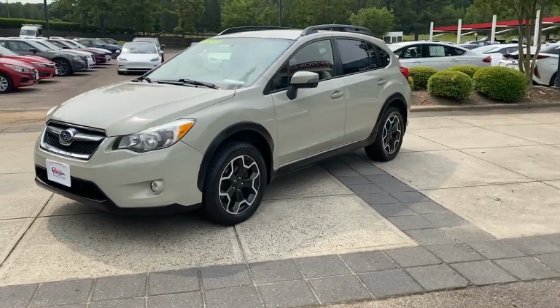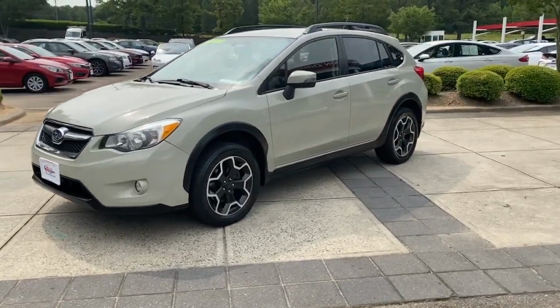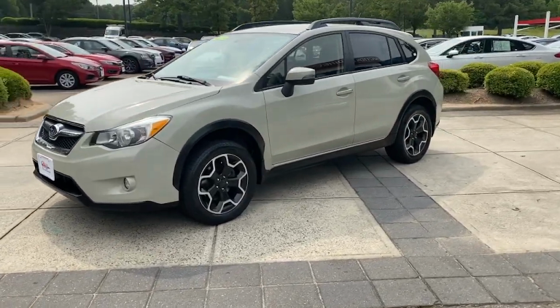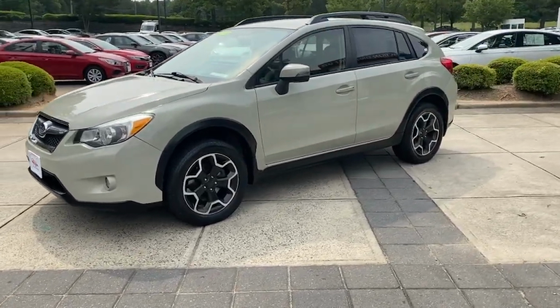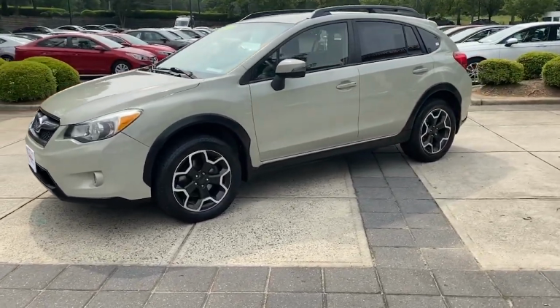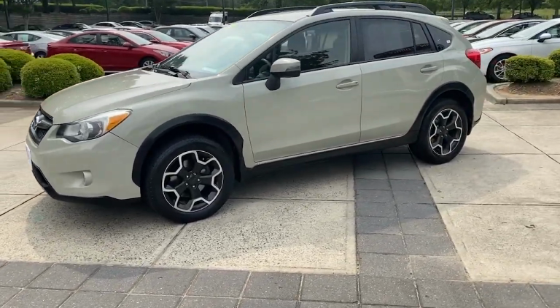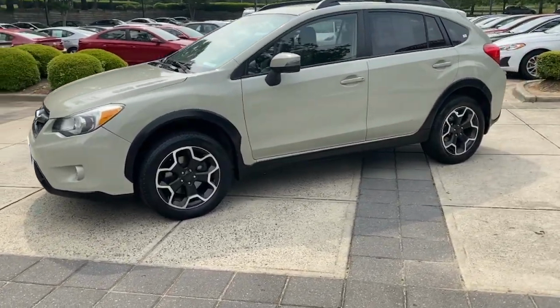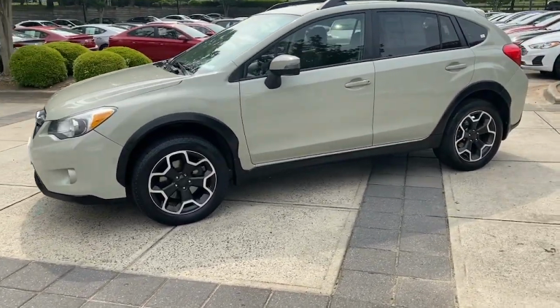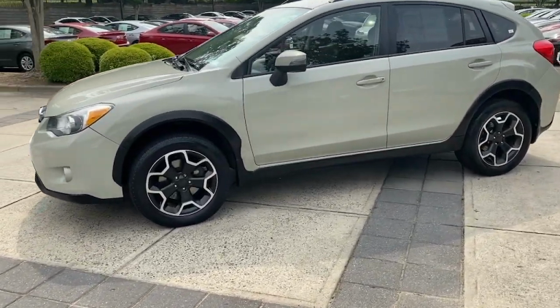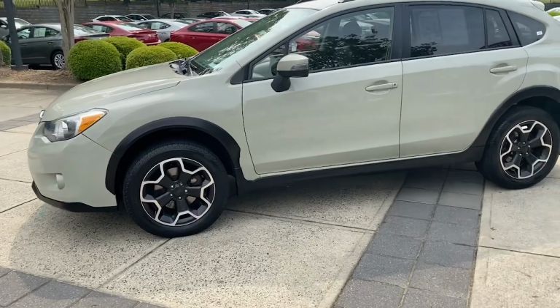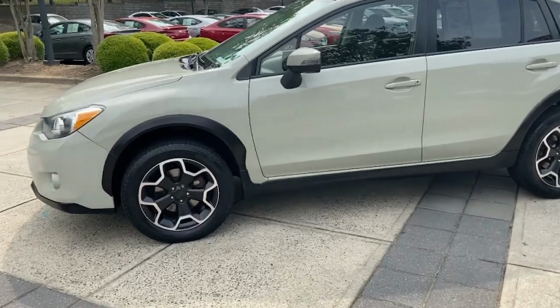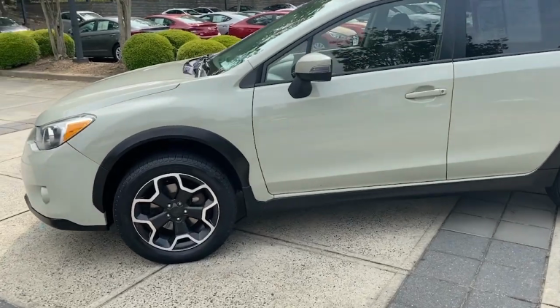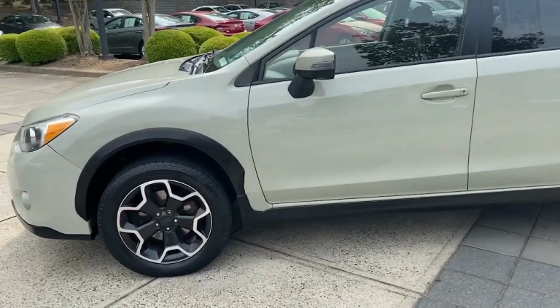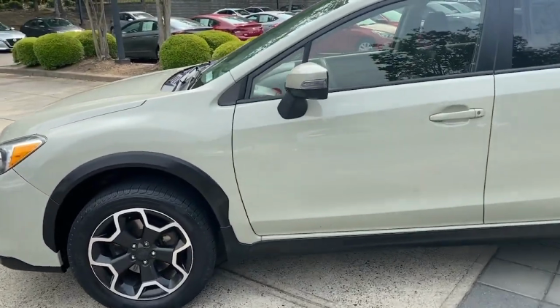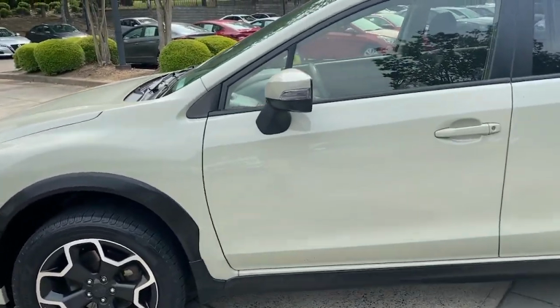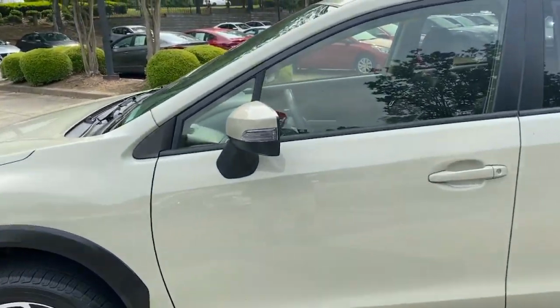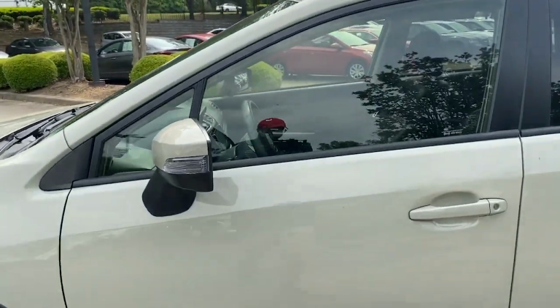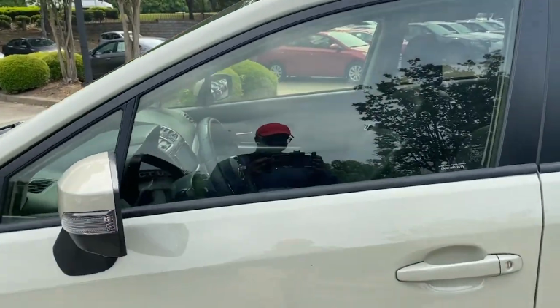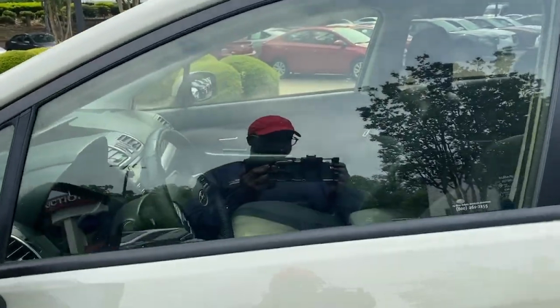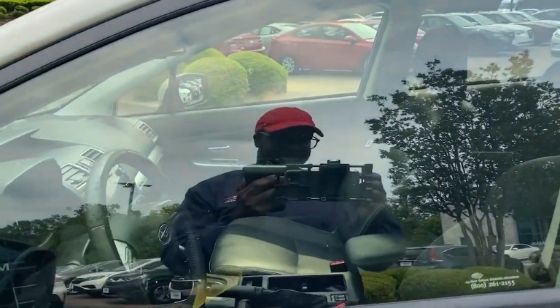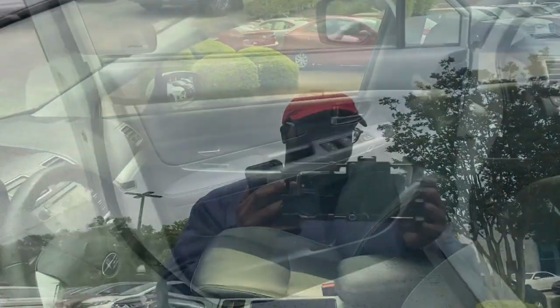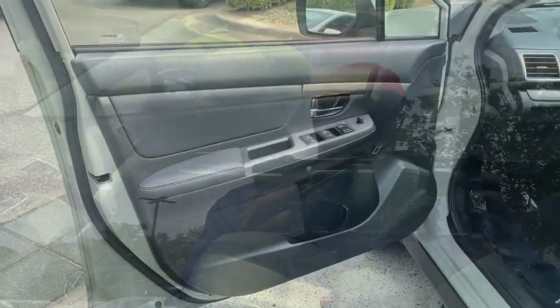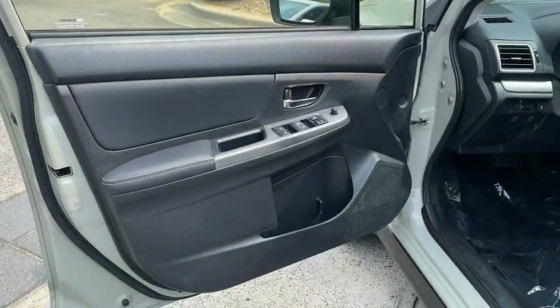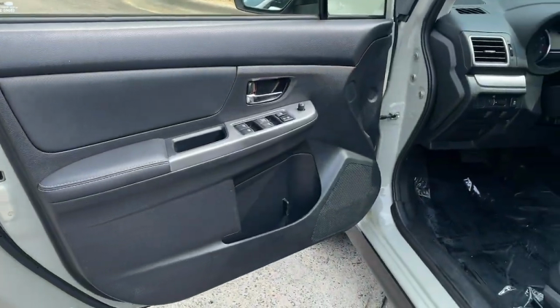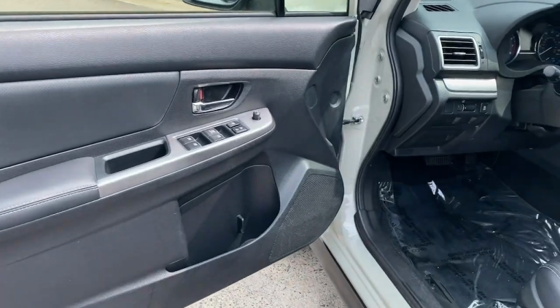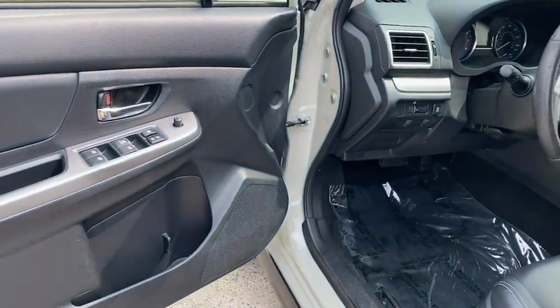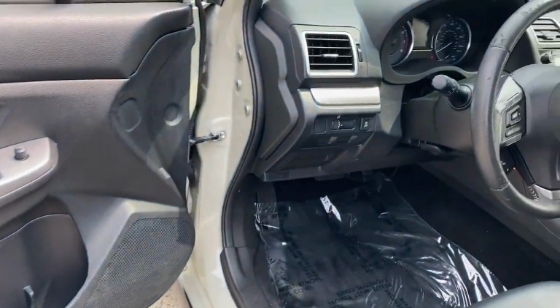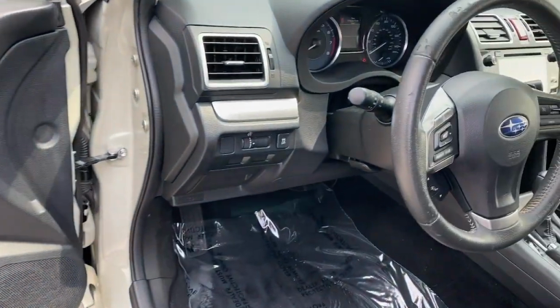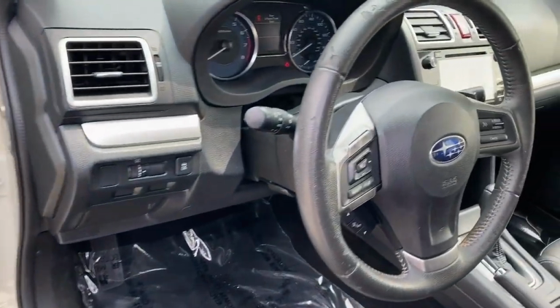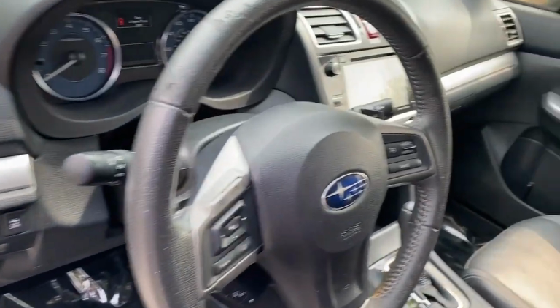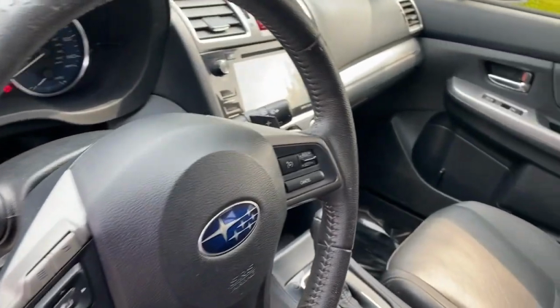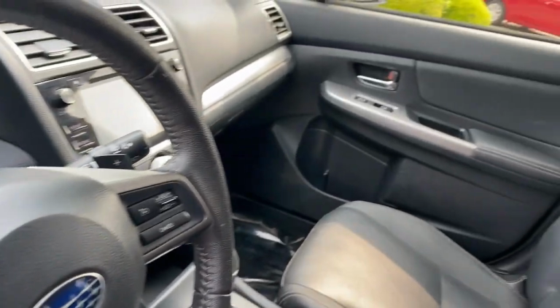Make every project a breeze in this versatile Crosstrek. Whether you choose the plug-in hybrid or gasoline-powered model, you'll love the all-weather capability and spacious cargo capacity of this can-do crossover.